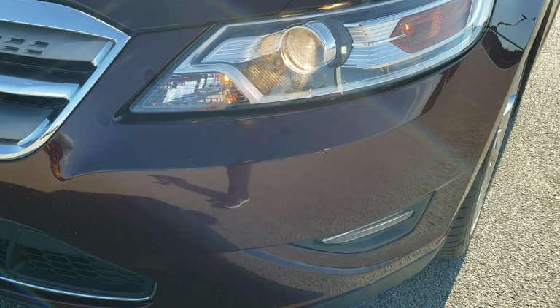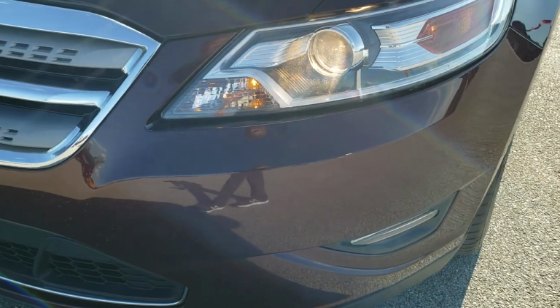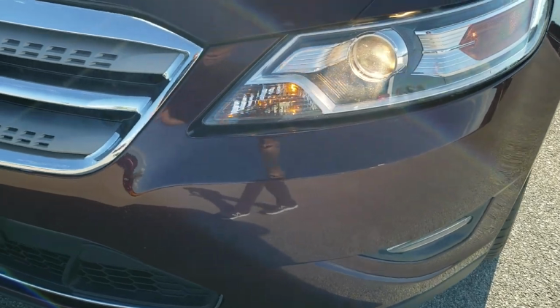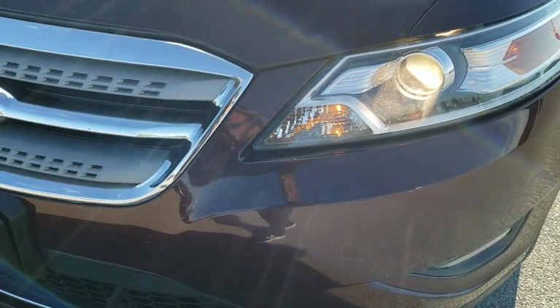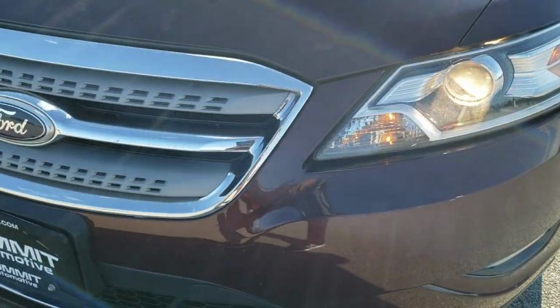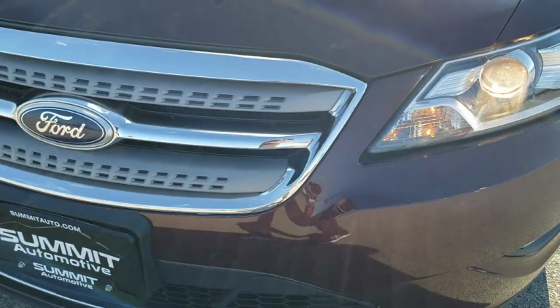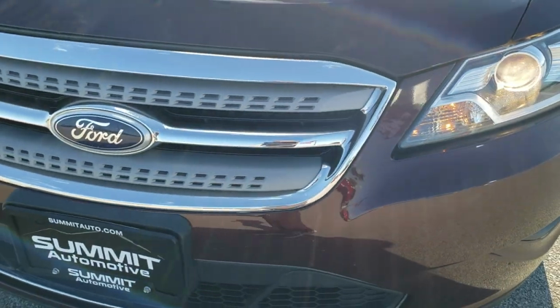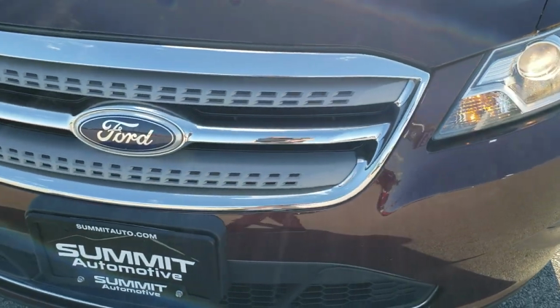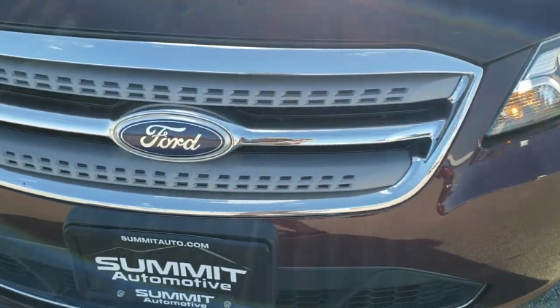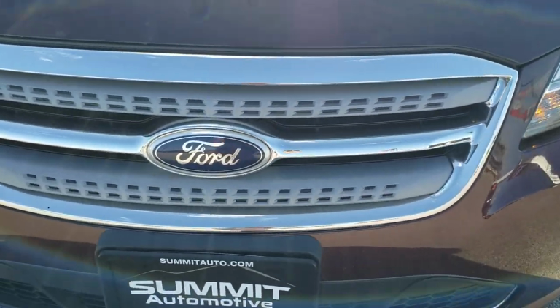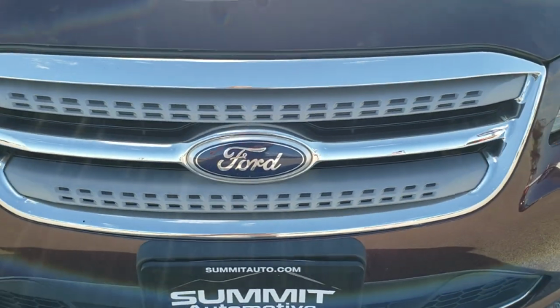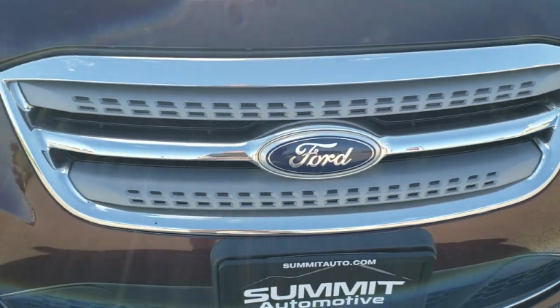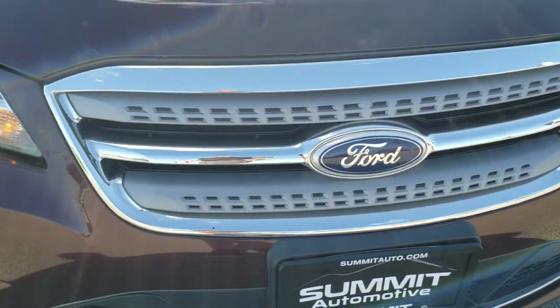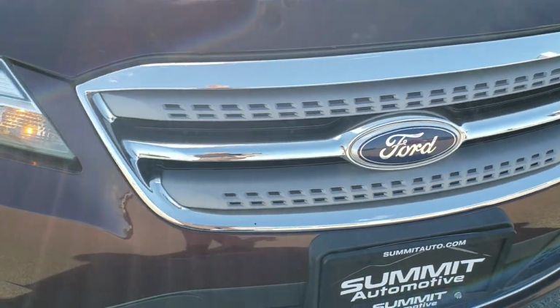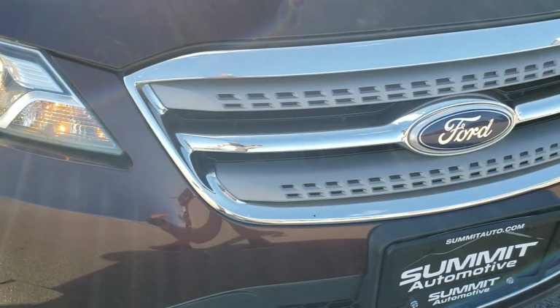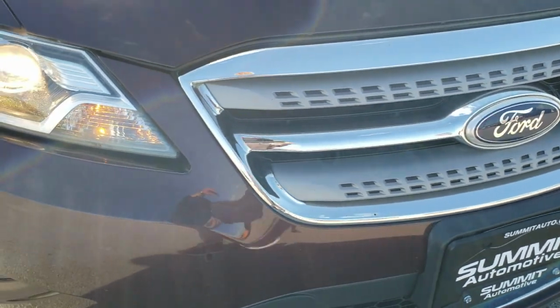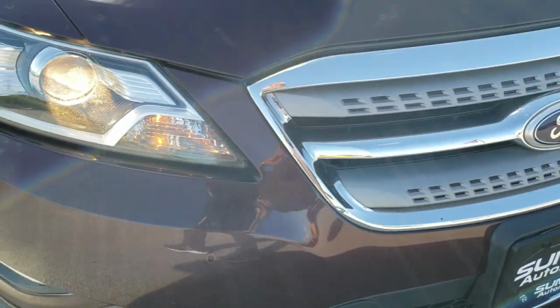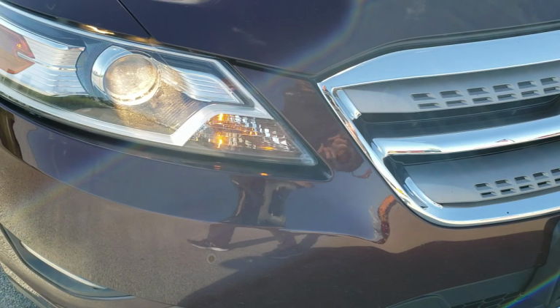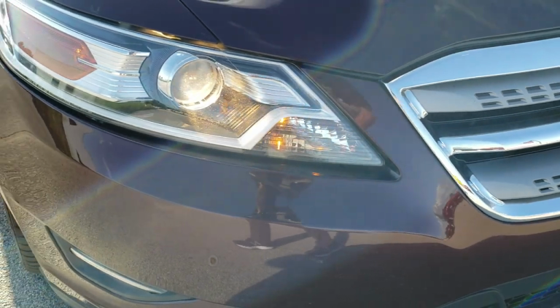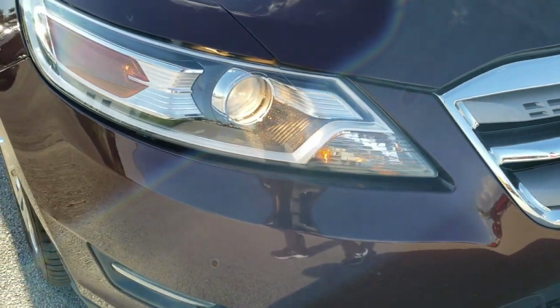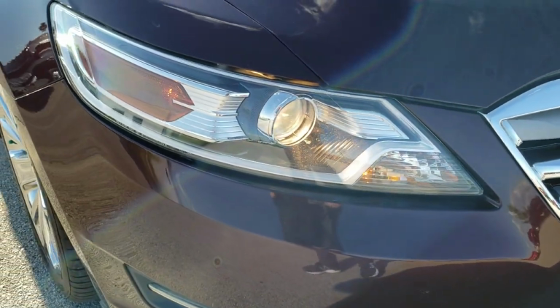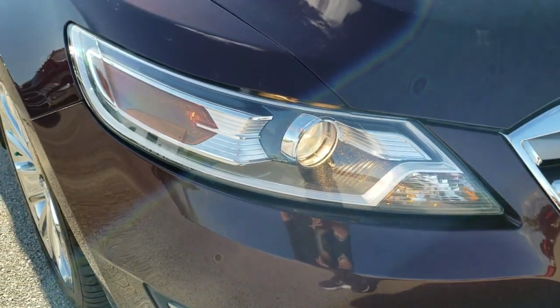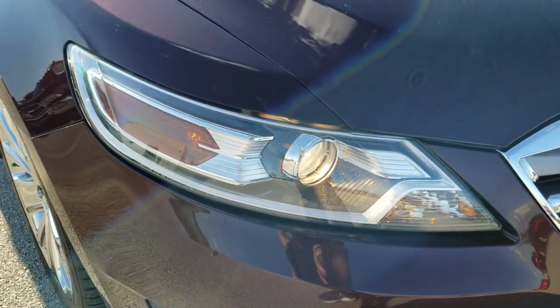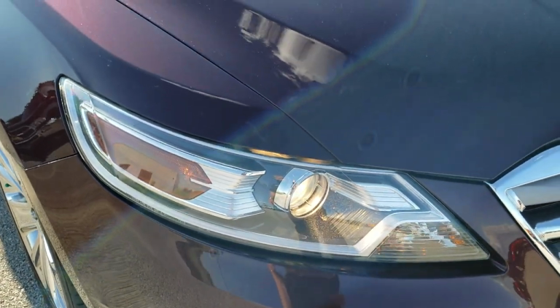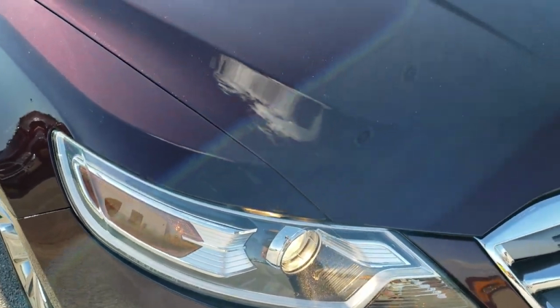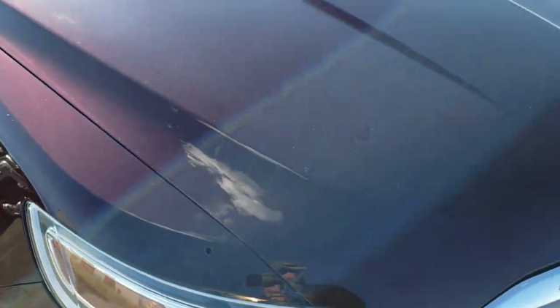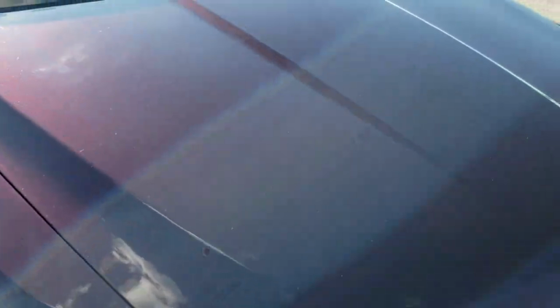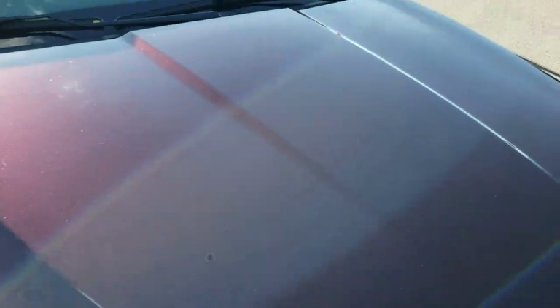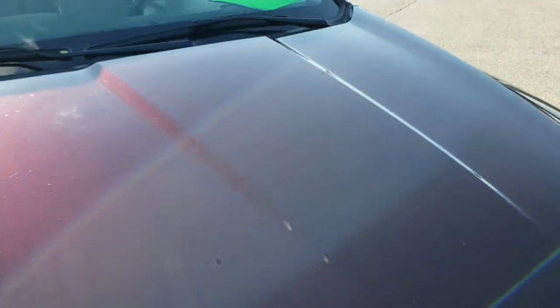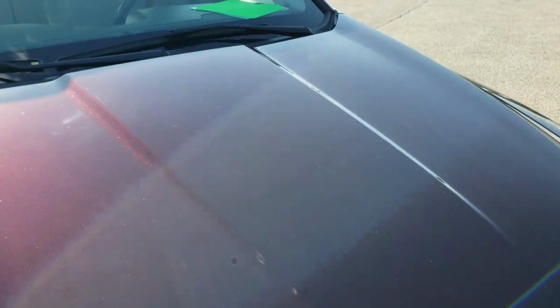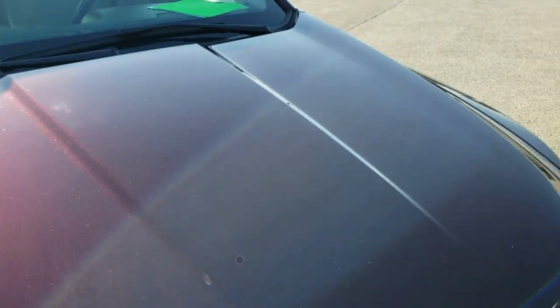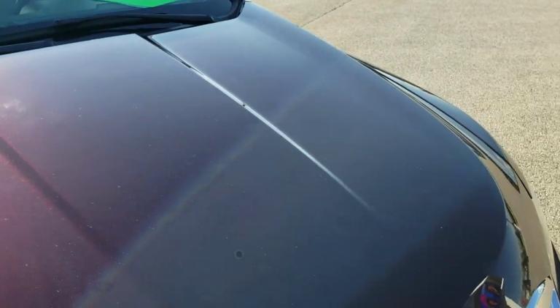Front bumper is in pretty nice shape — no major dents, dings or cracks on there. Headlight lenses are pretty clear. The hood is in nice shape as well.